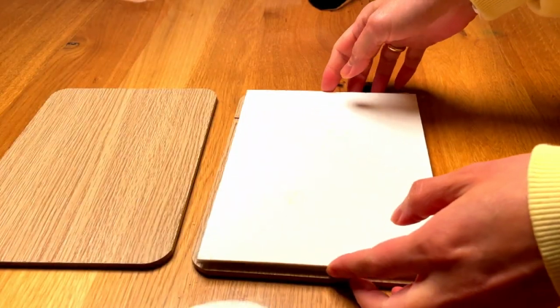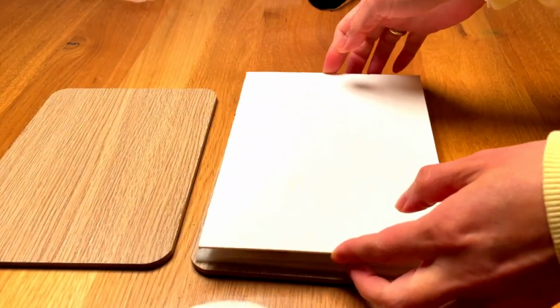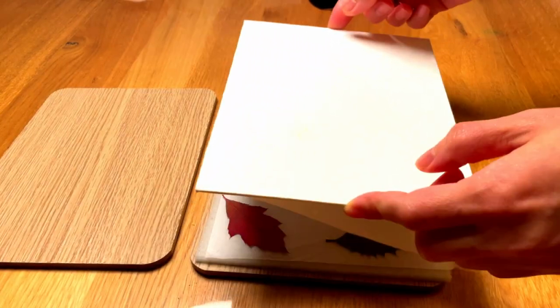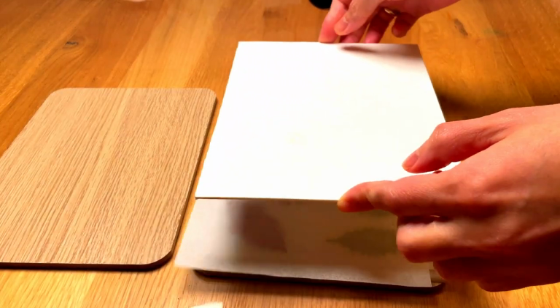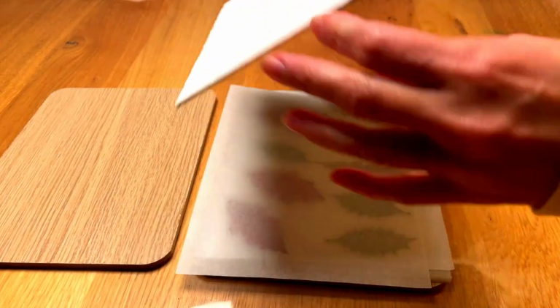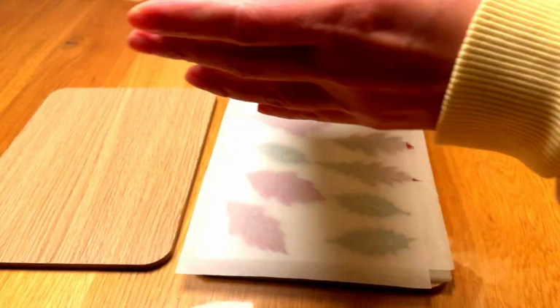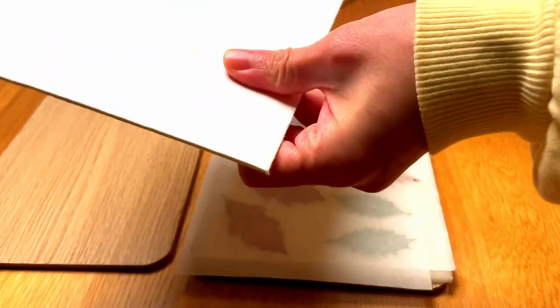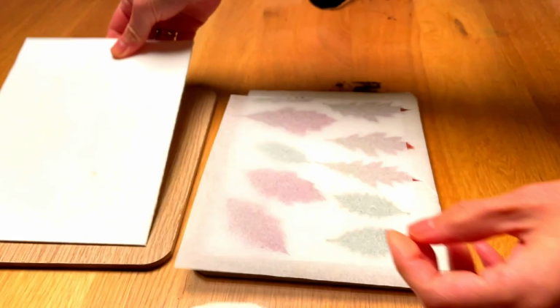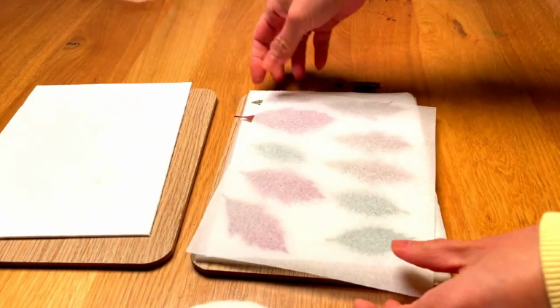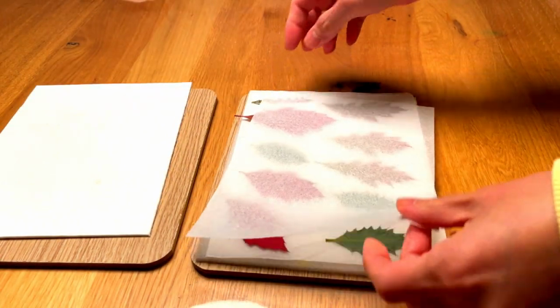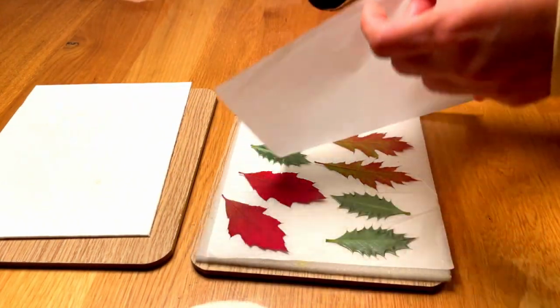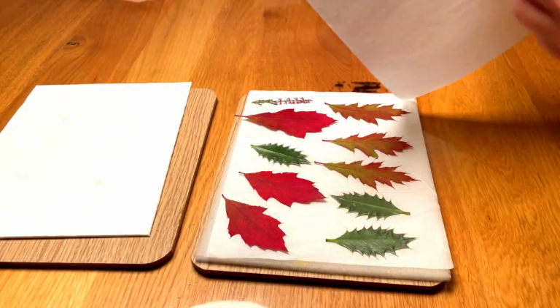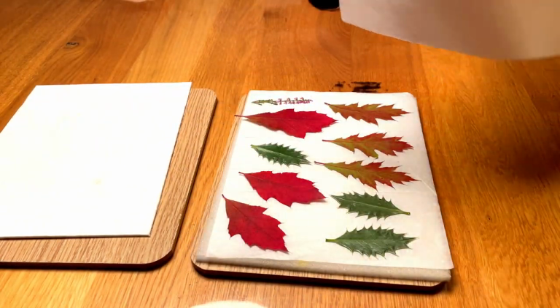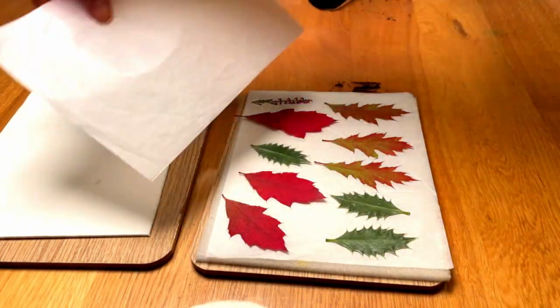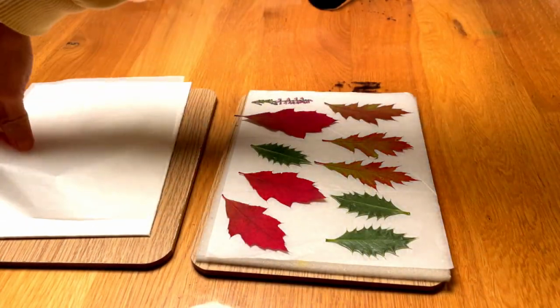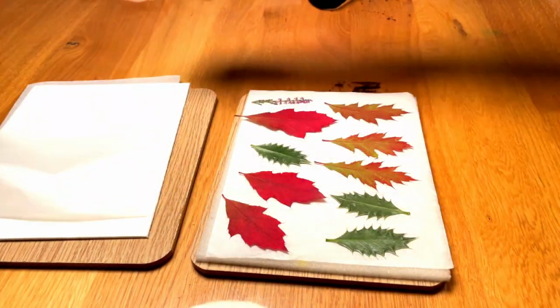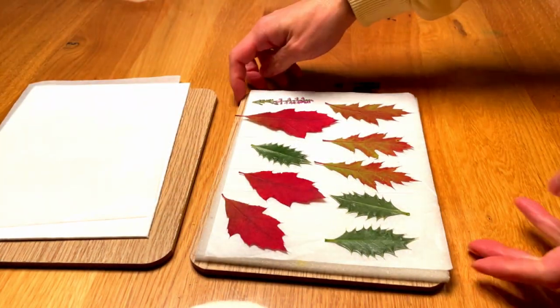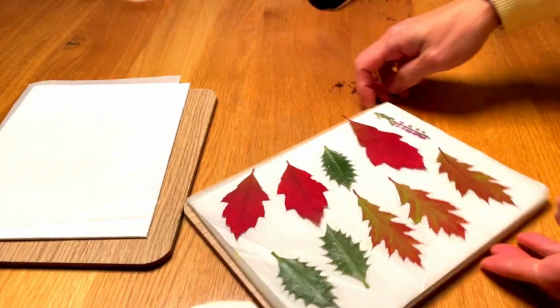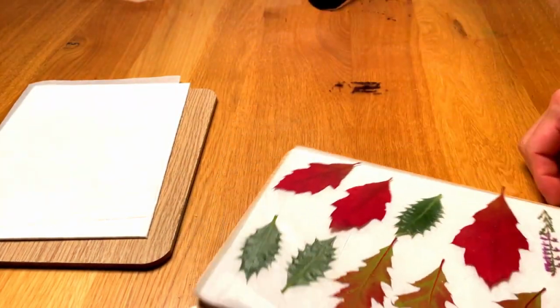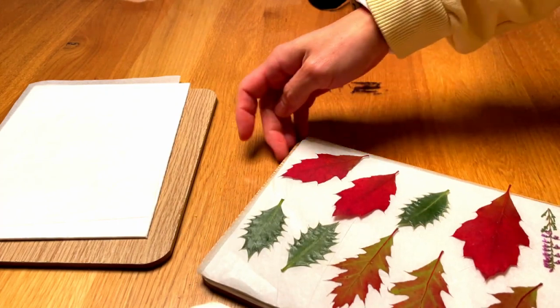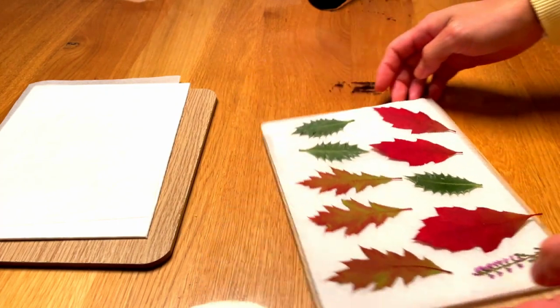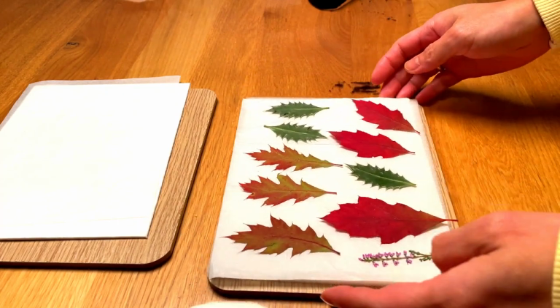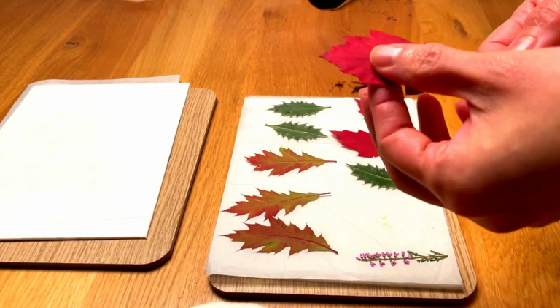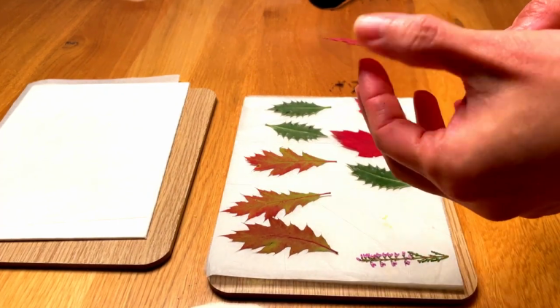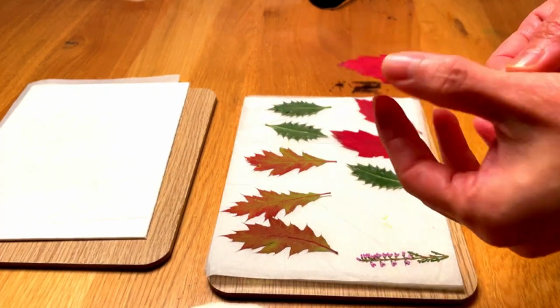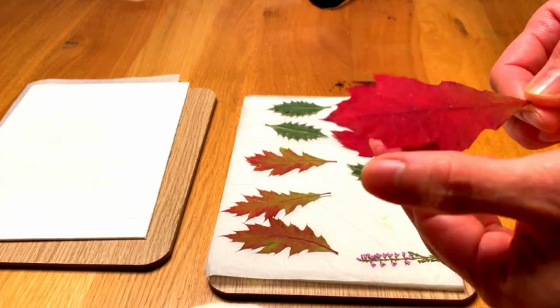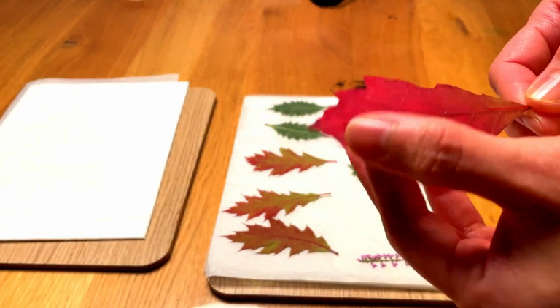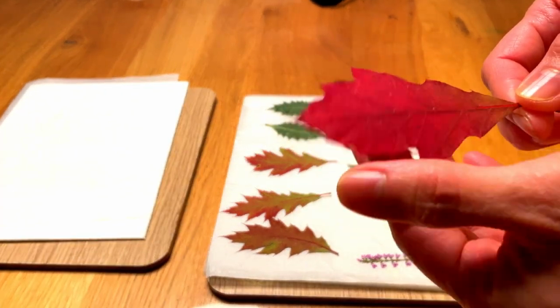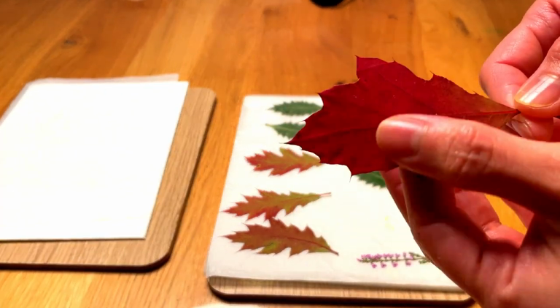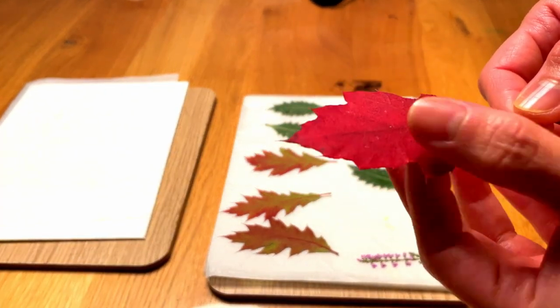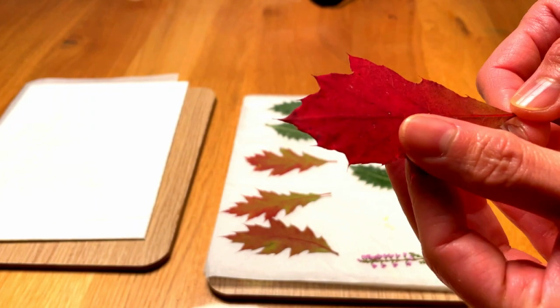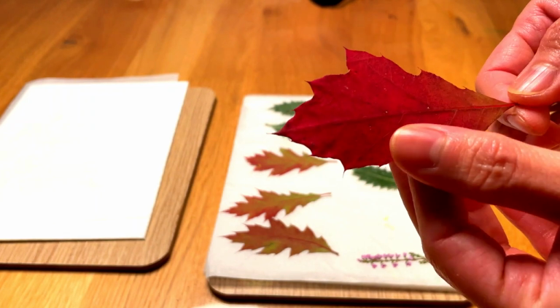While my son was busy with his artwork, I started pressing some leaves. It's the same as flower pressing. If you are new to pressing flowers, find the link in the video description to watch my two different flower pressing options.